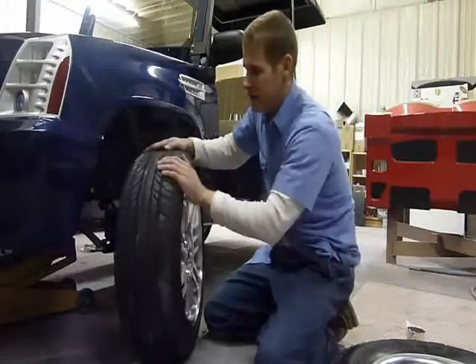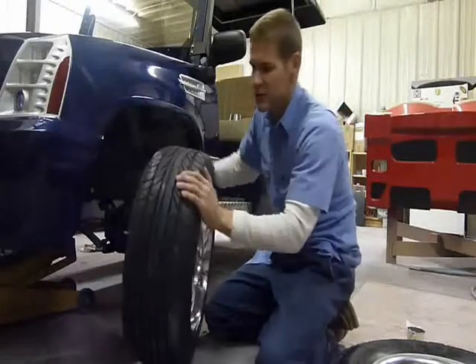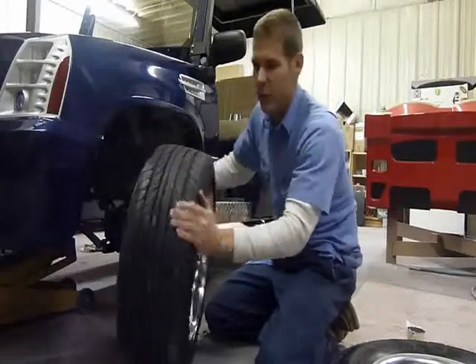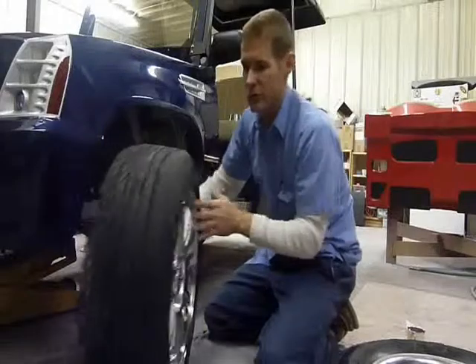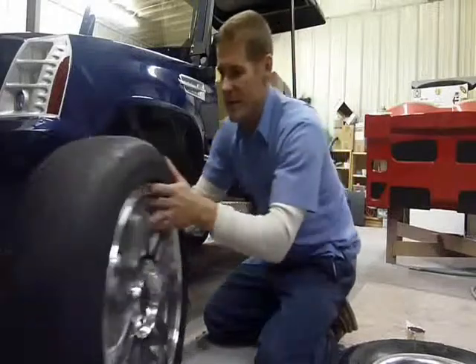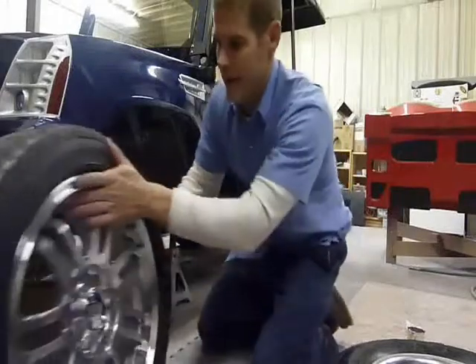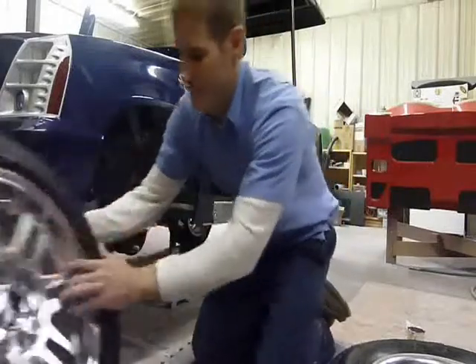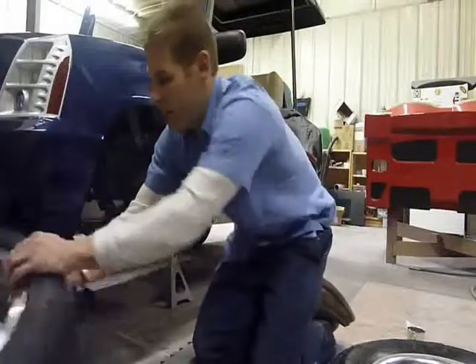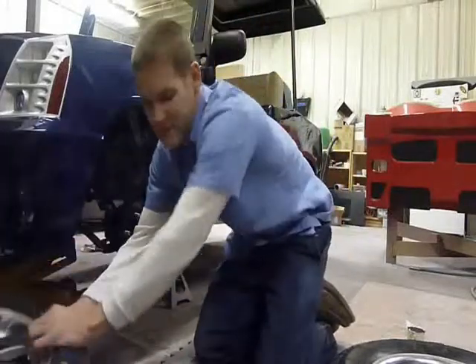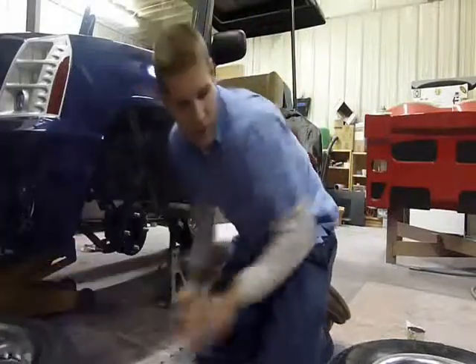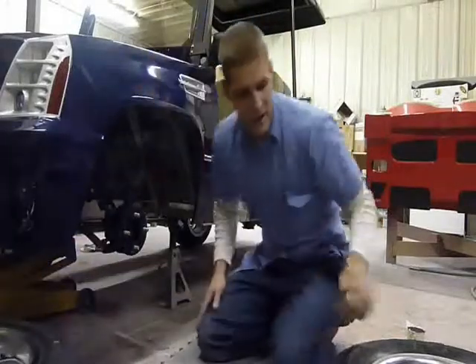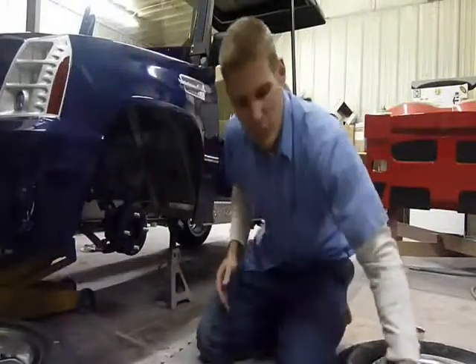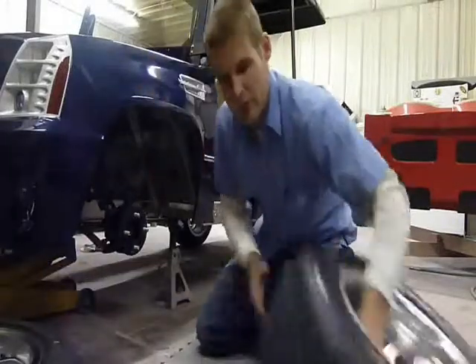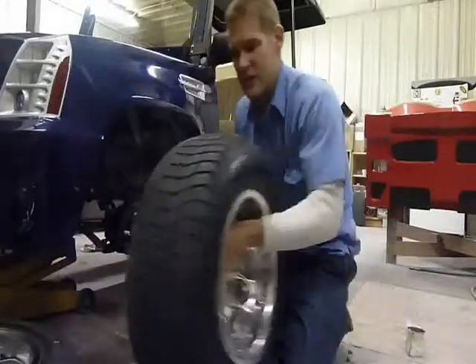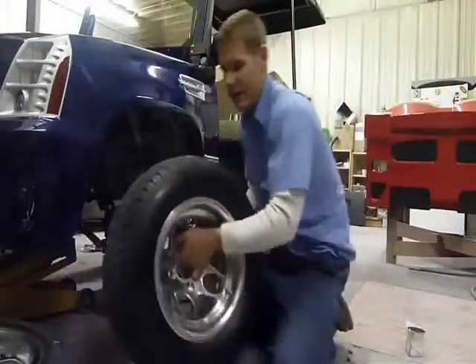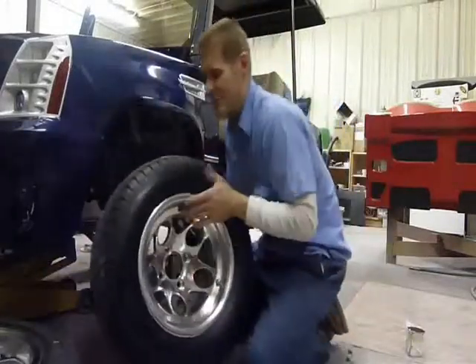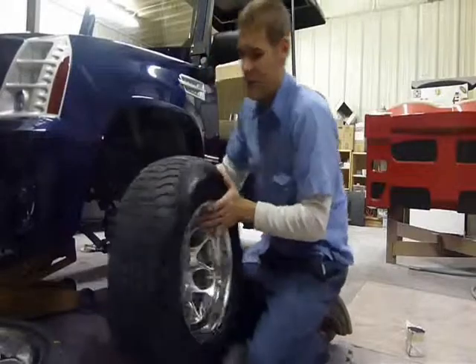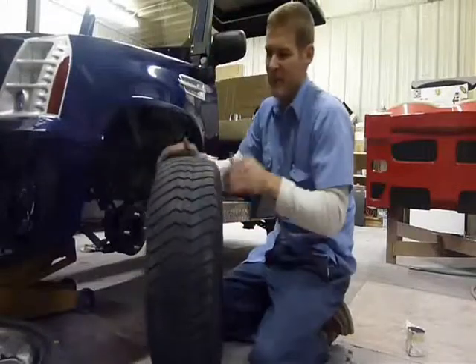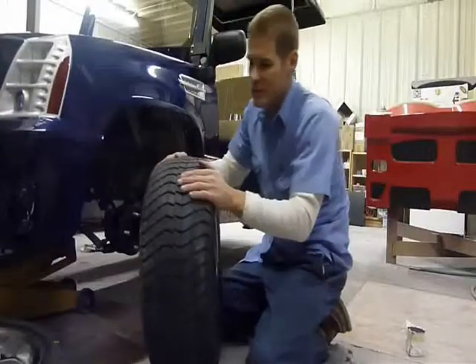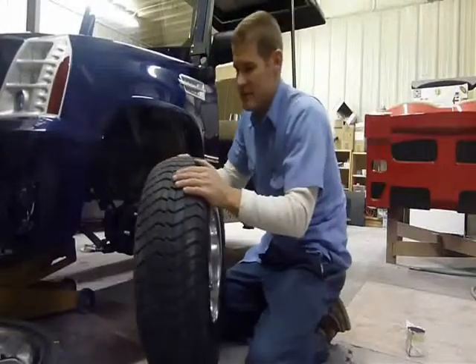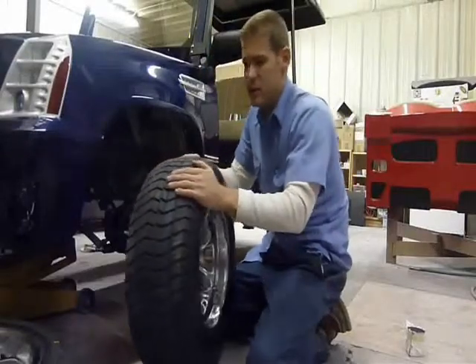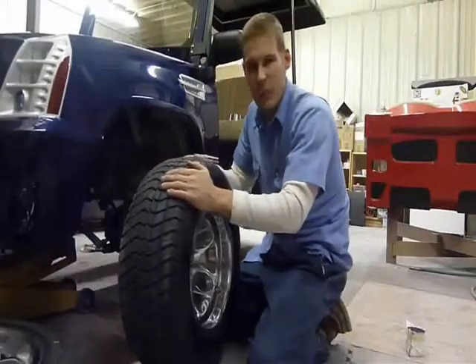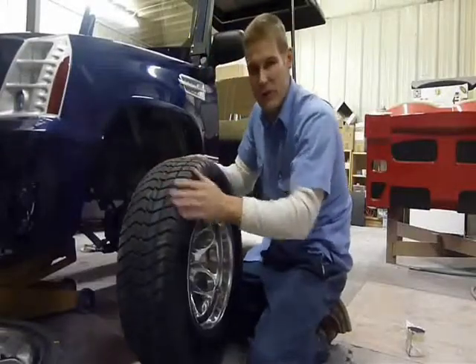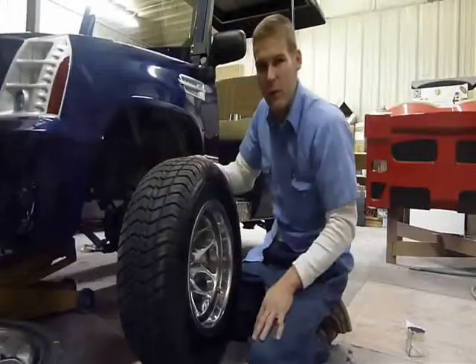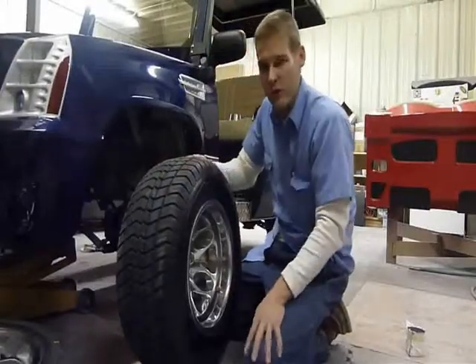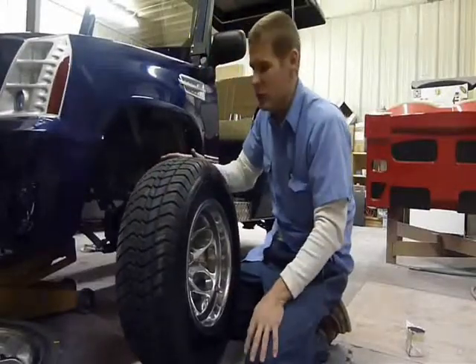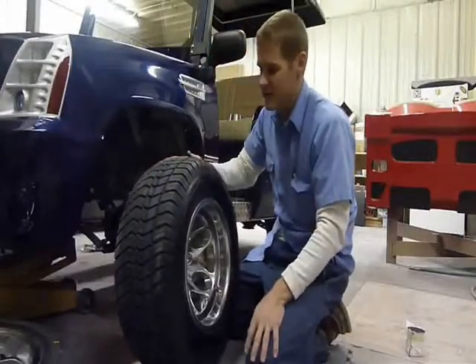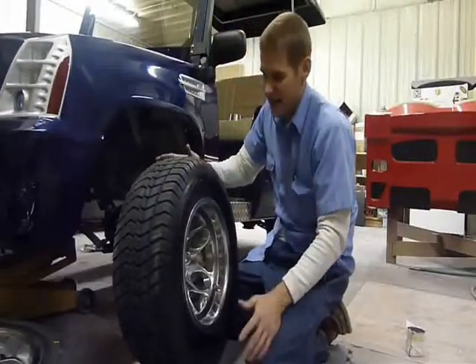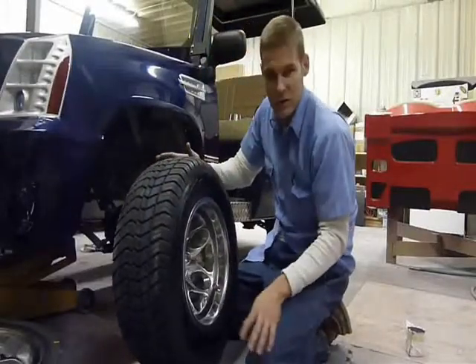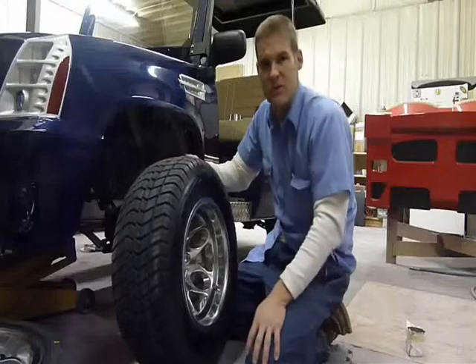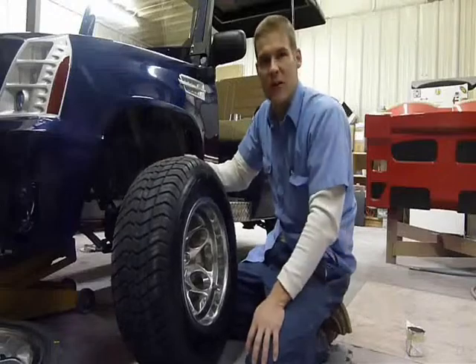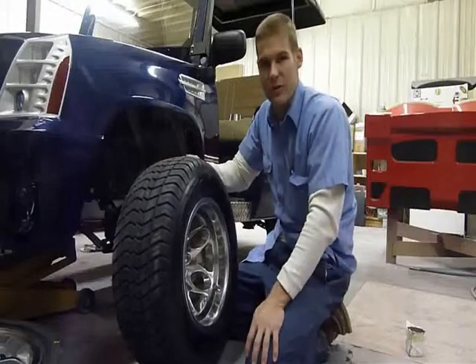This is for road use, whereas the tire that we put on the 12 inch rim that comes standard is used in both. It's green worthy for most courses and can also be used on the street.